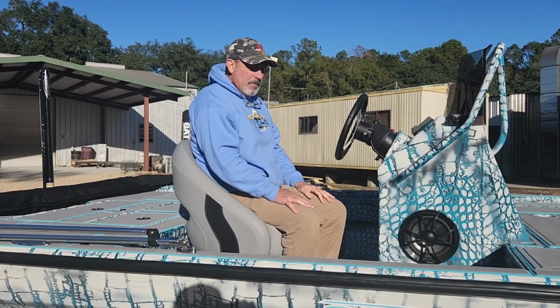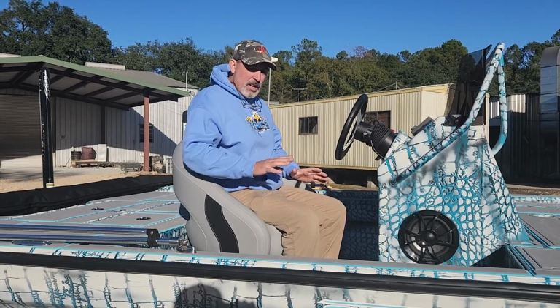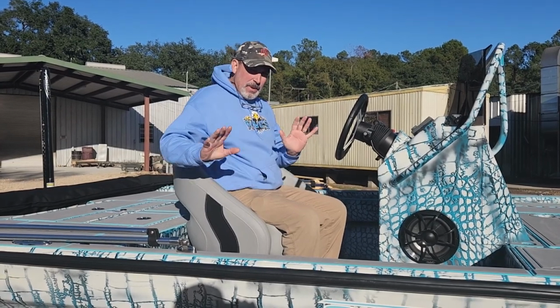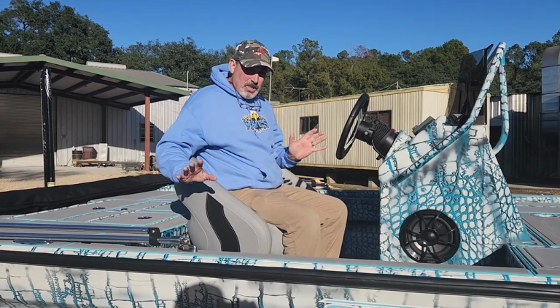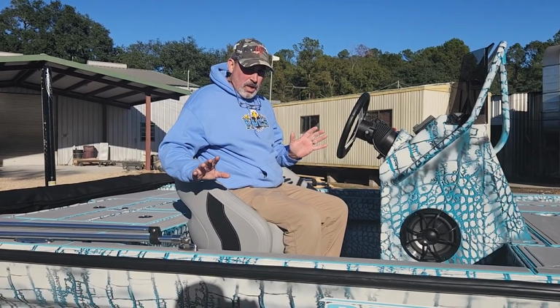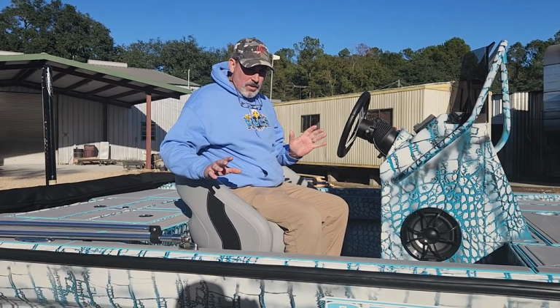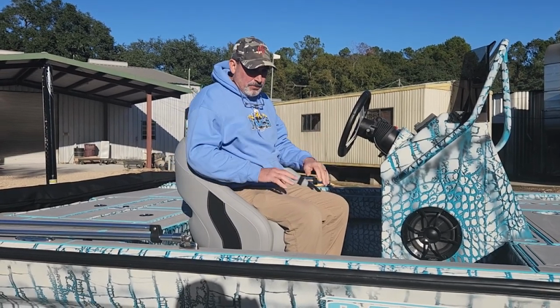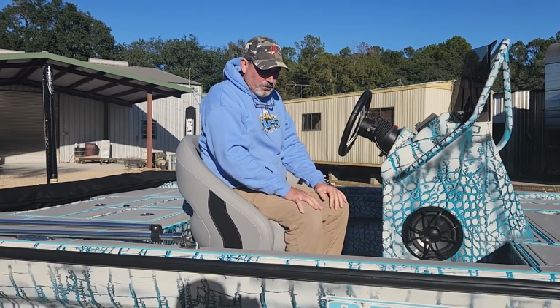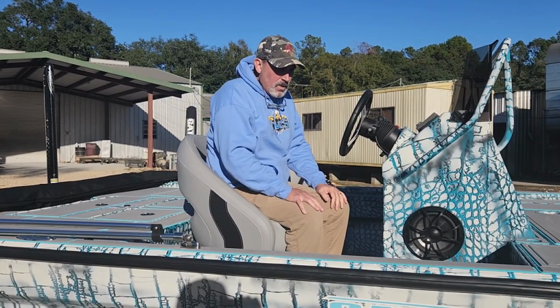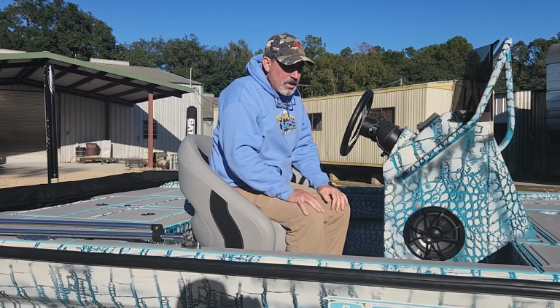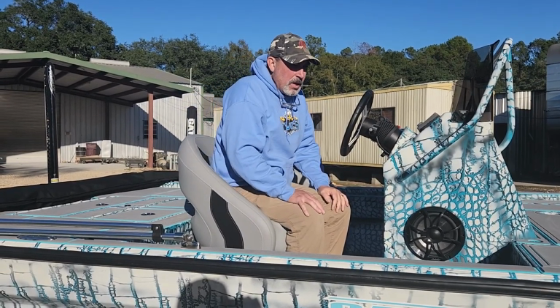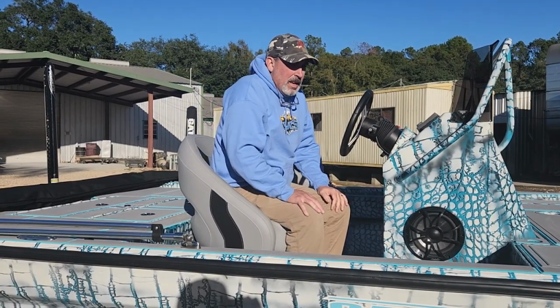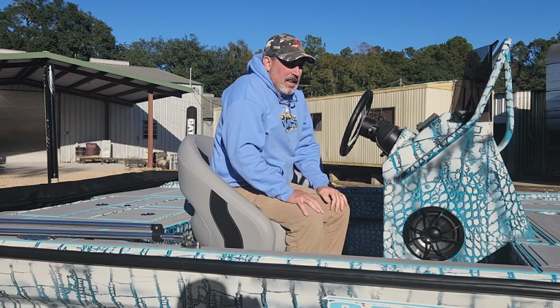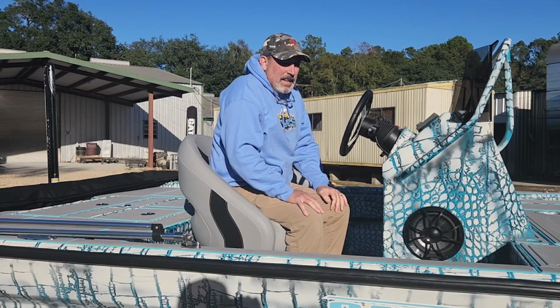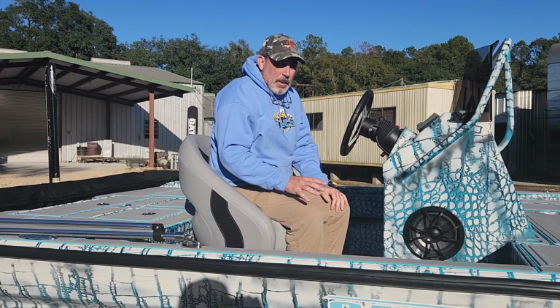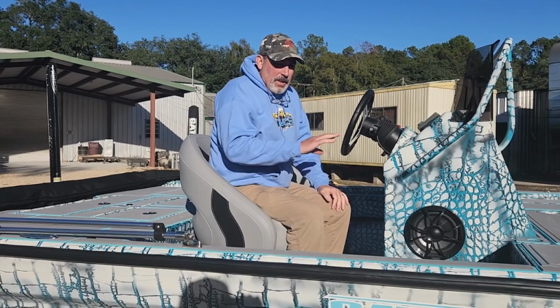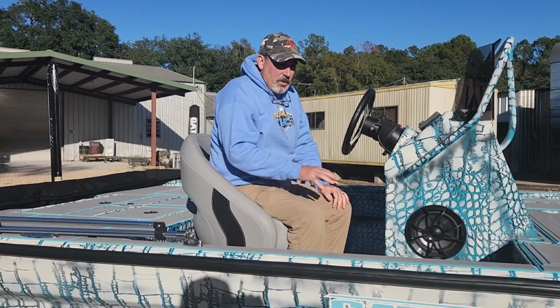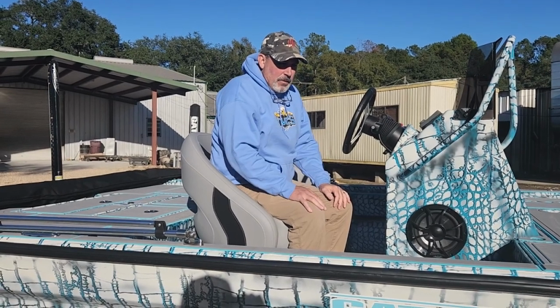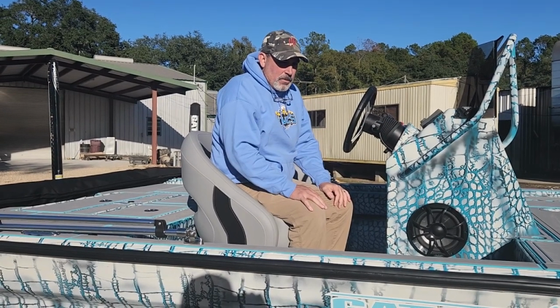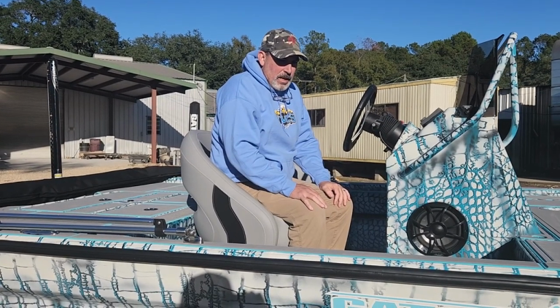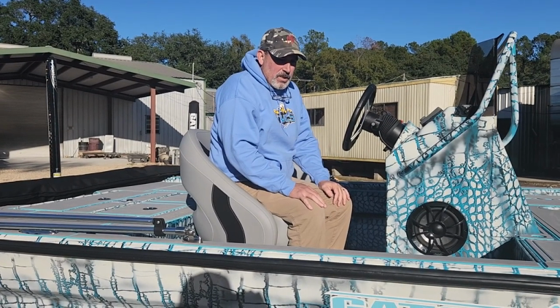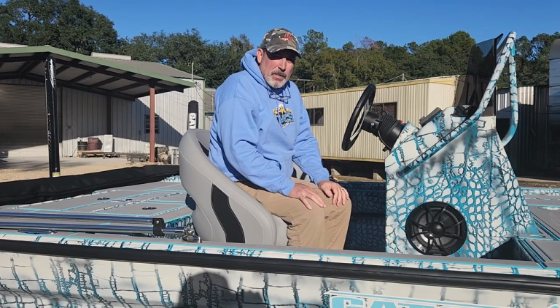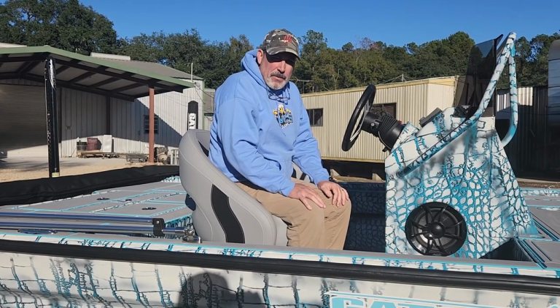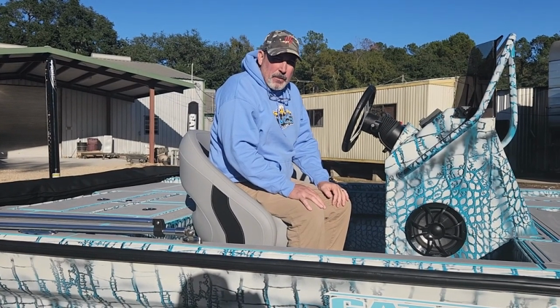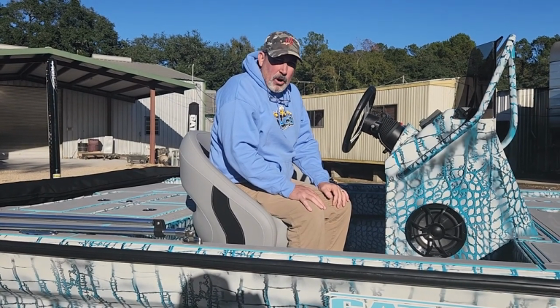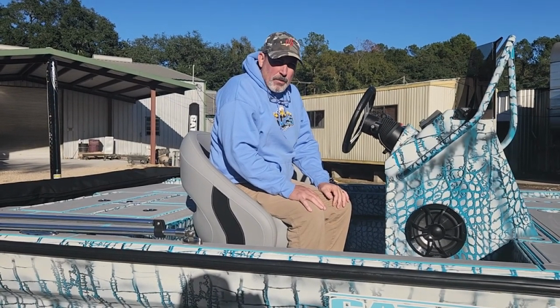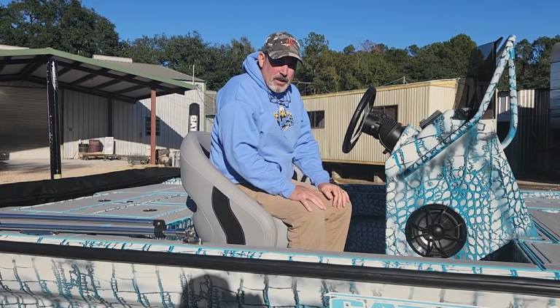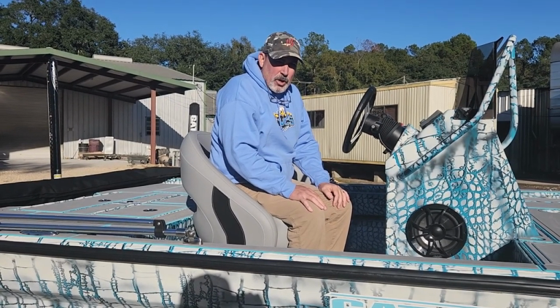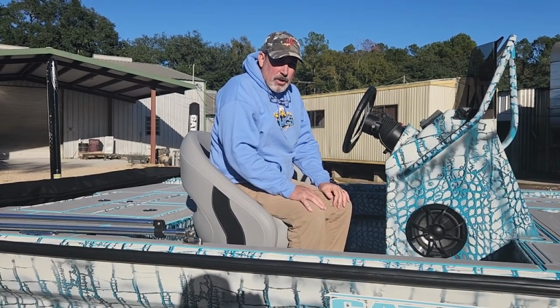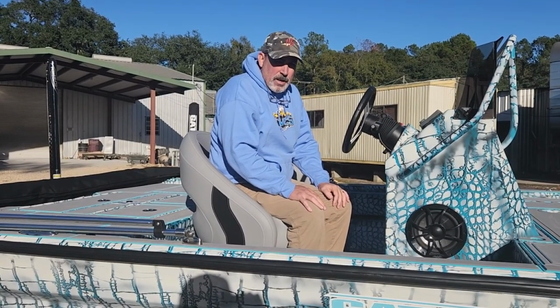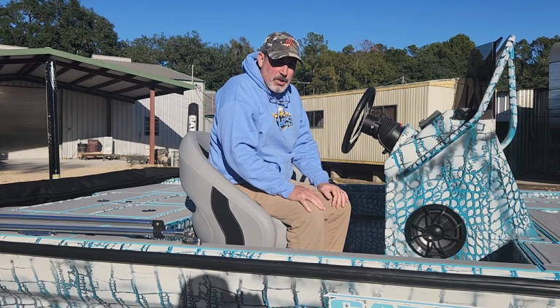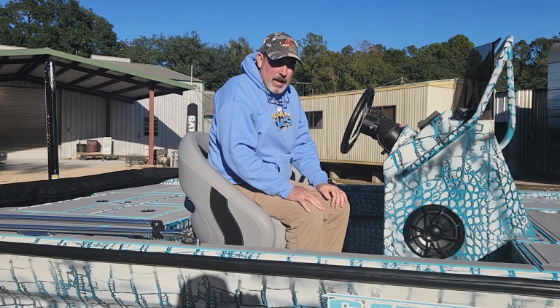He custom picked his own colors on this boat, and he did a couple of things on it that were a little bit different. I'm going to go over that and show you in just a minute.